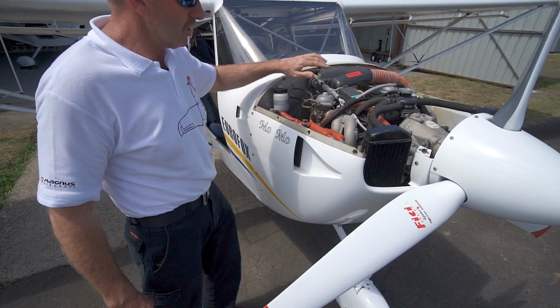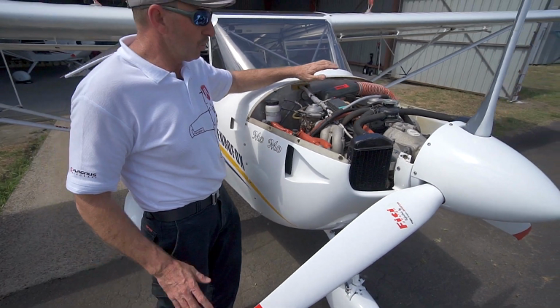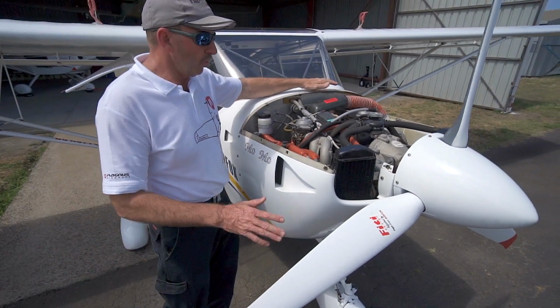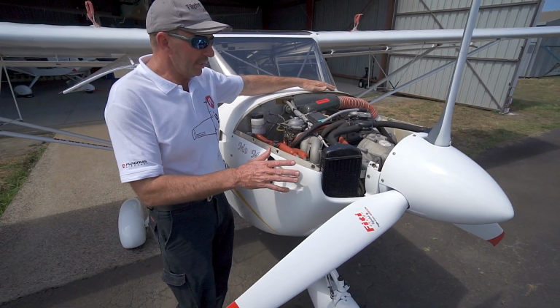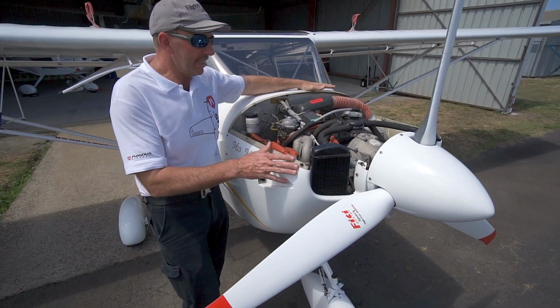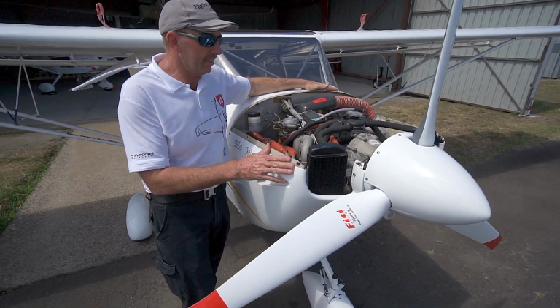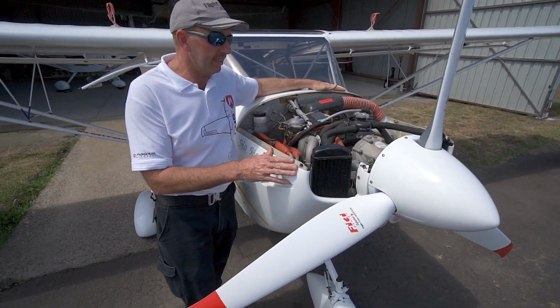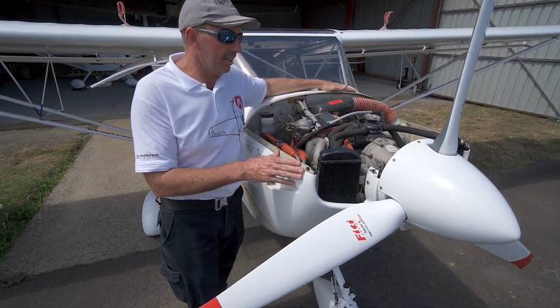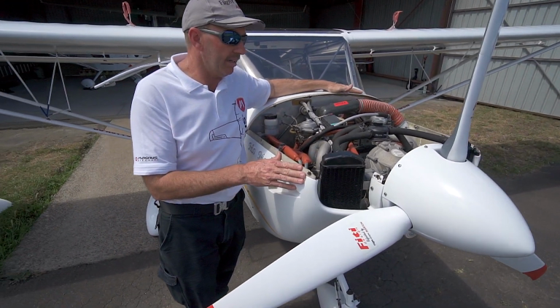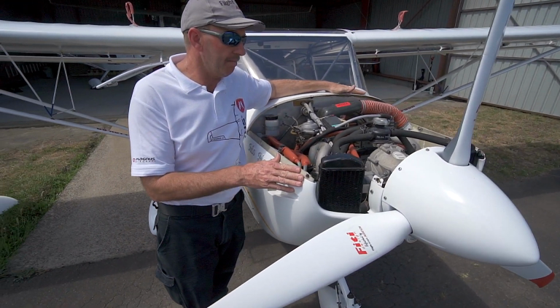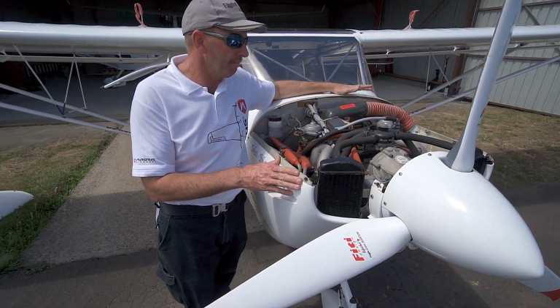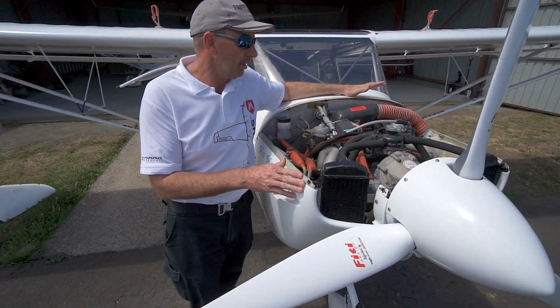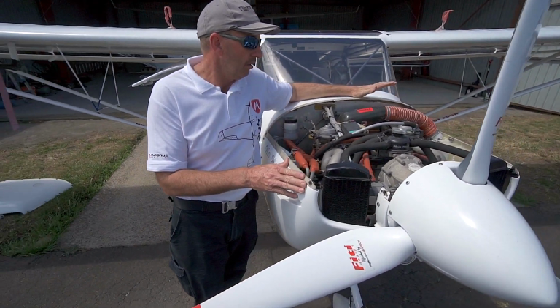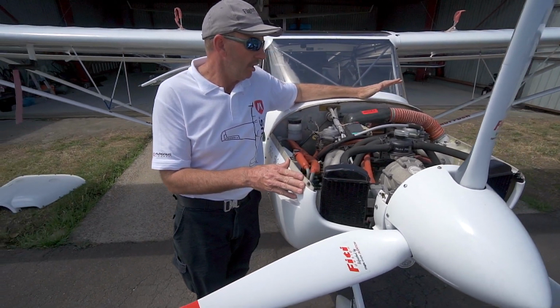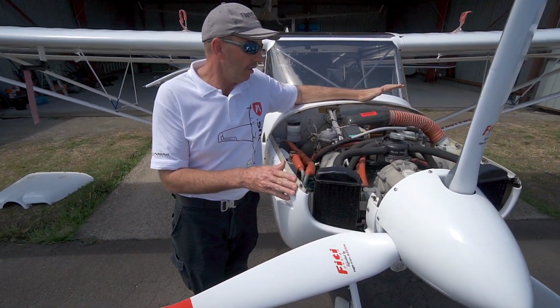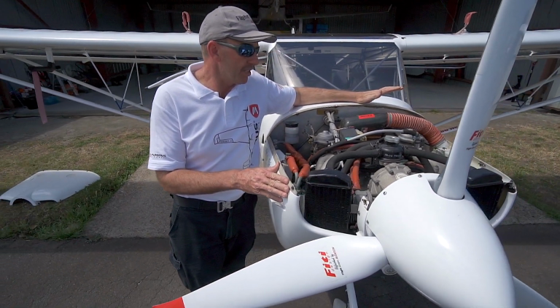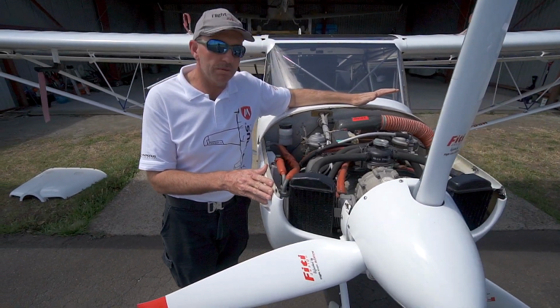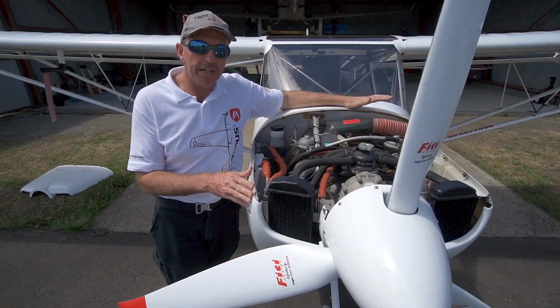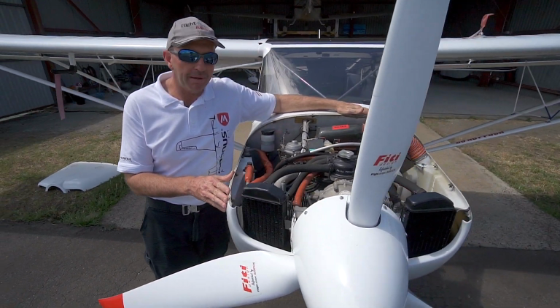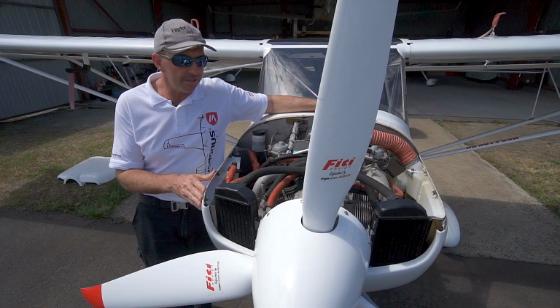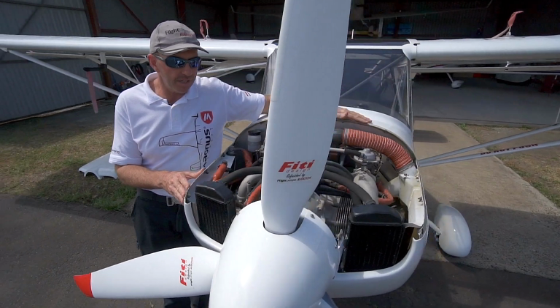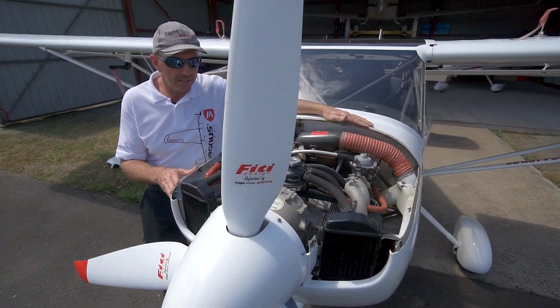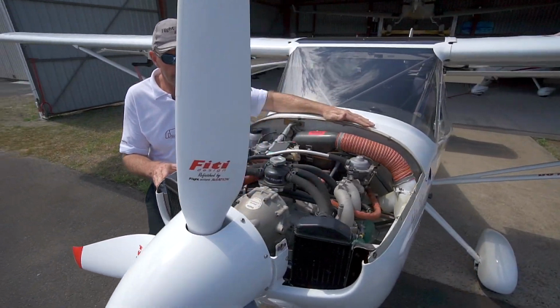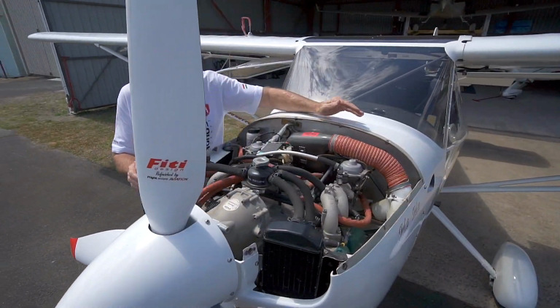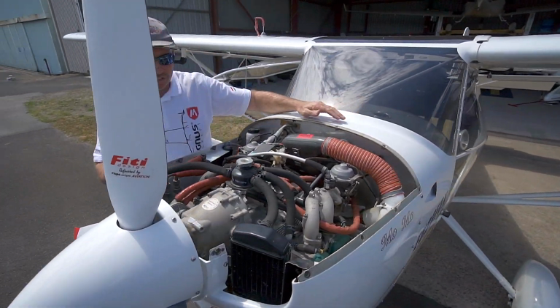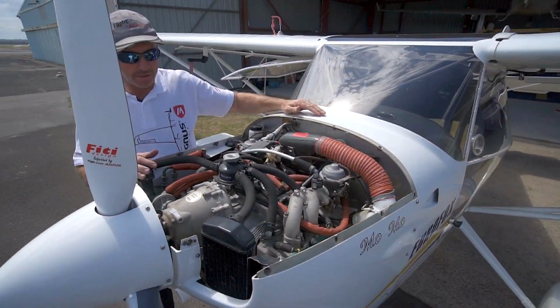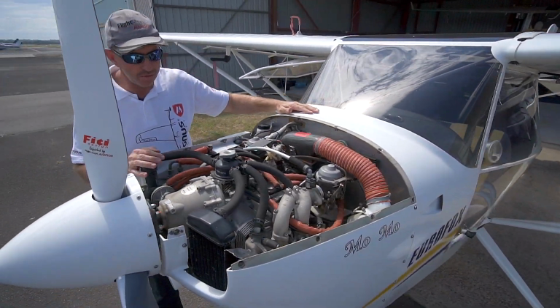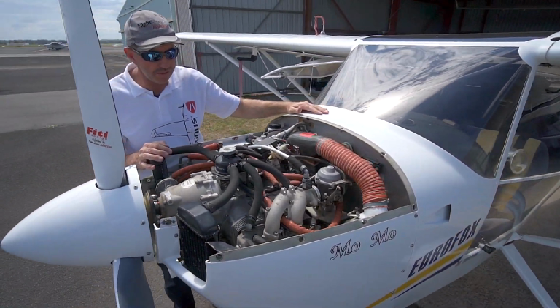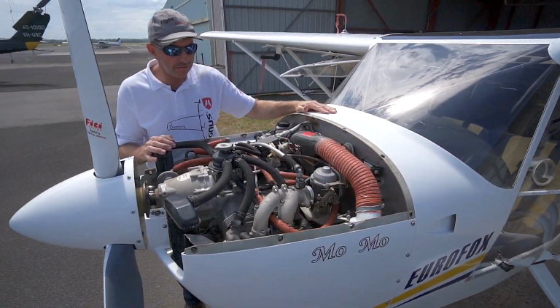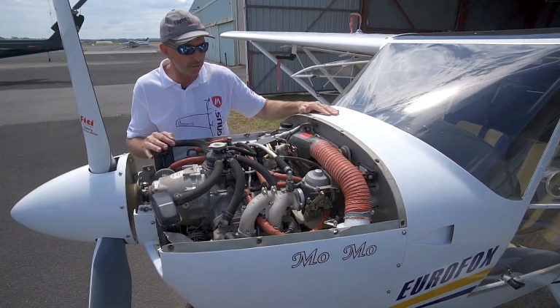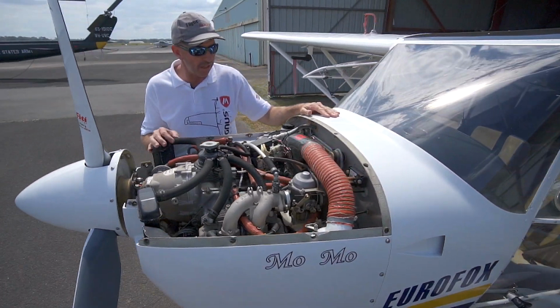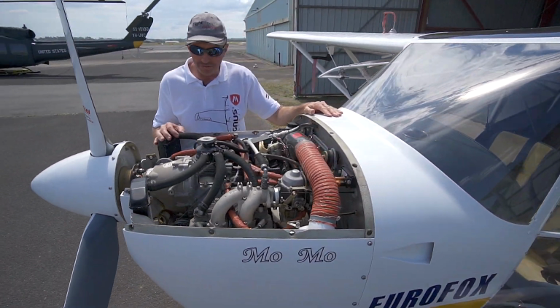You would not normally see this — it's a maintenance function when we take the top cowl off.